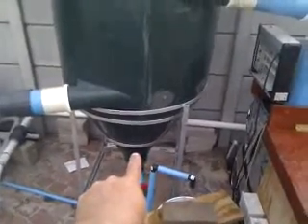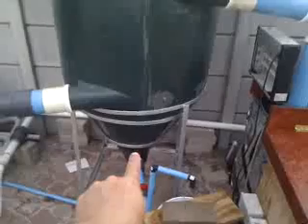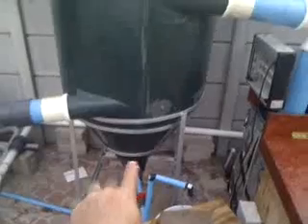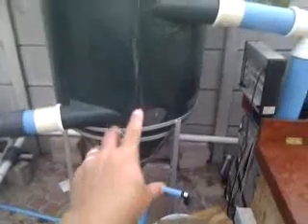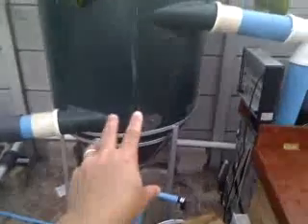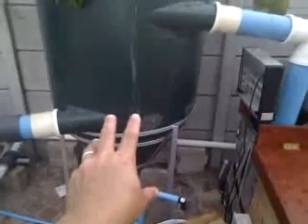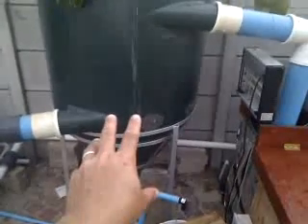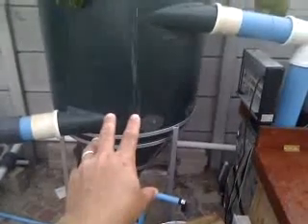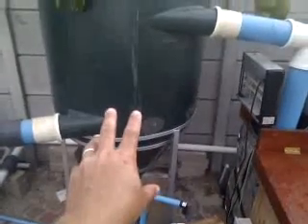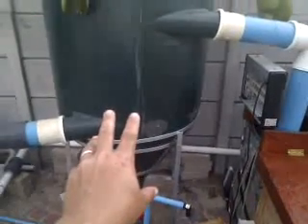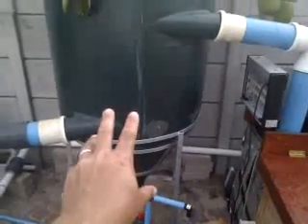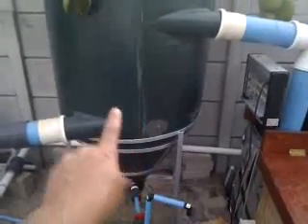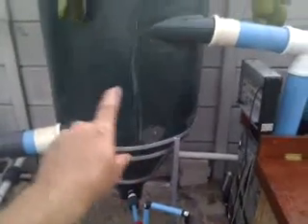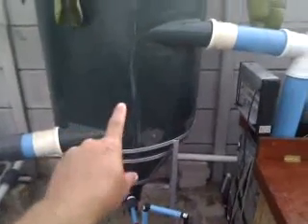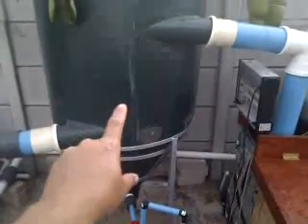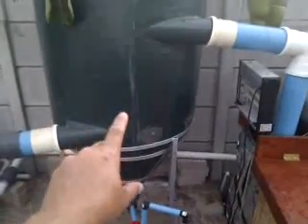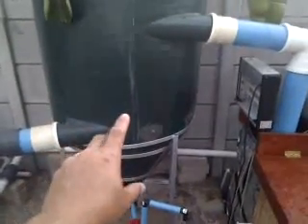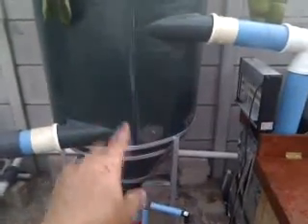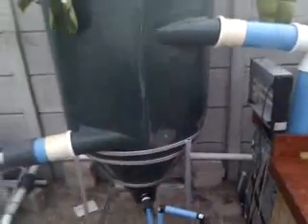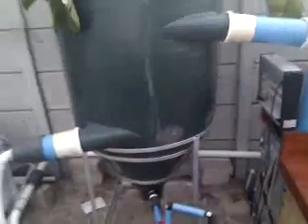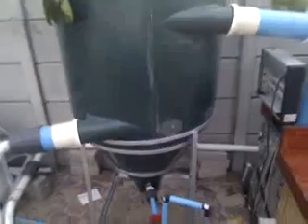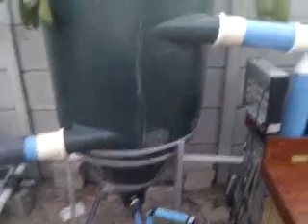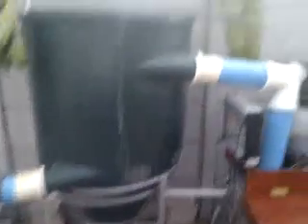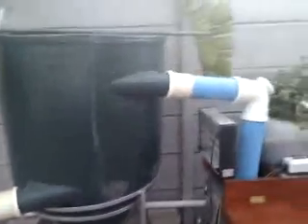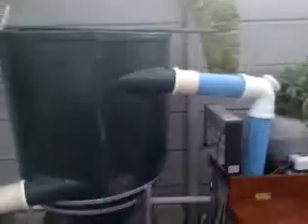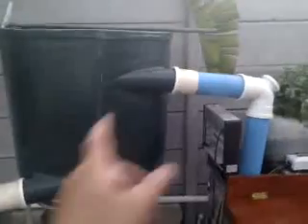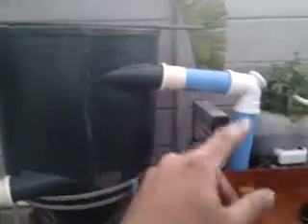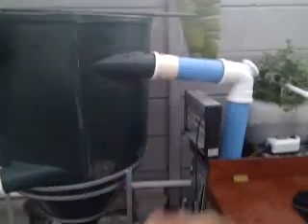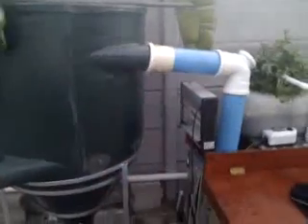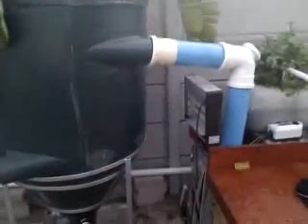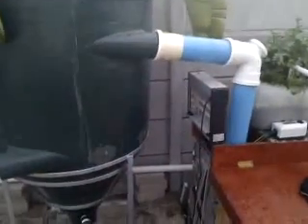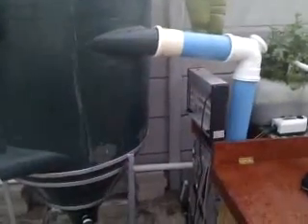The idea is to have a deep water culture system in series with the tank, but since I don't have my raceways yet, the water is just going directly down into the fish tank.